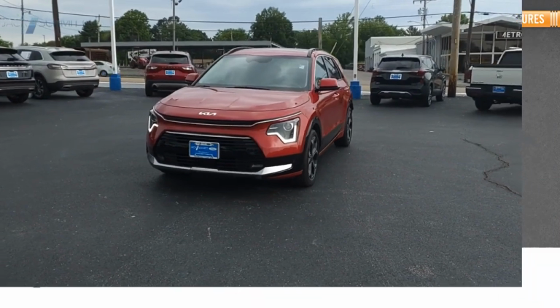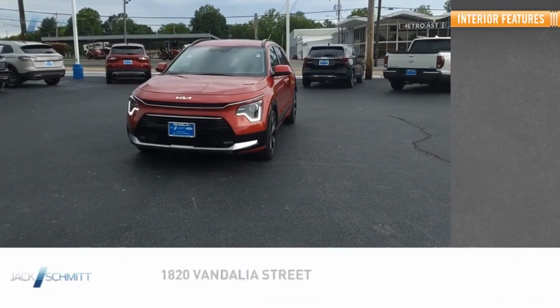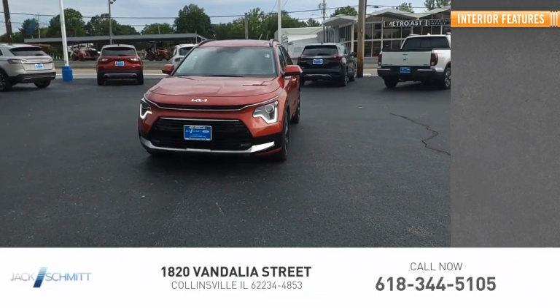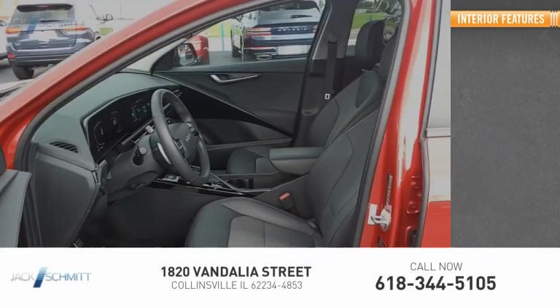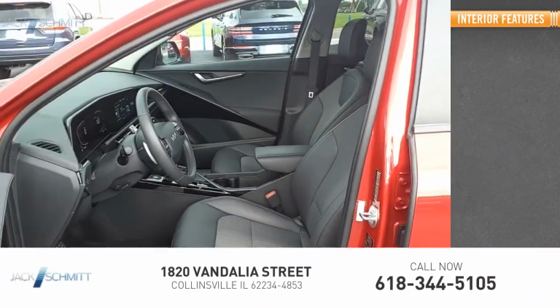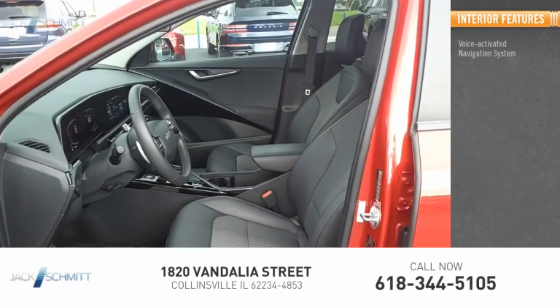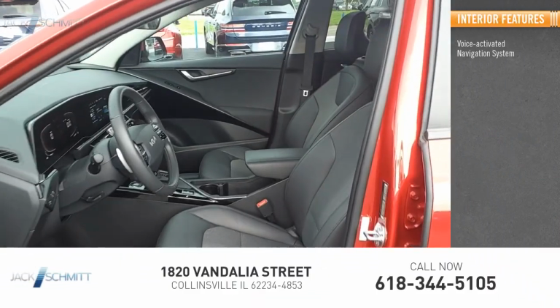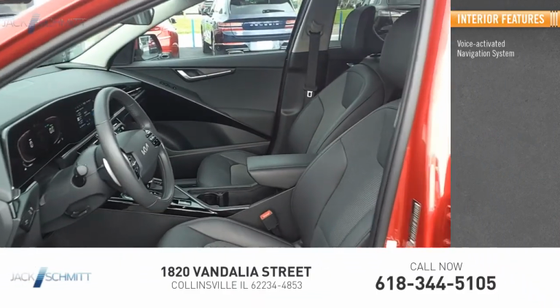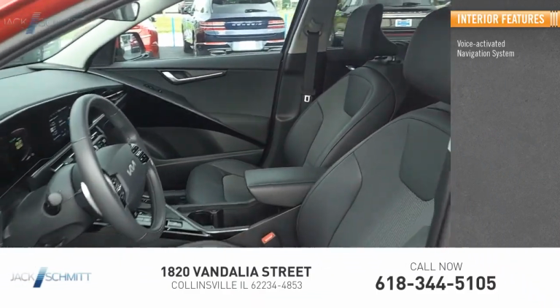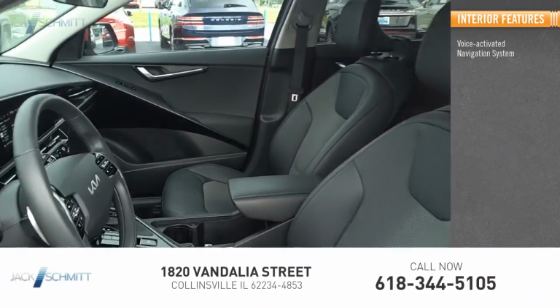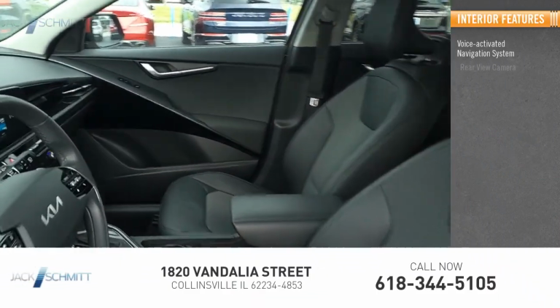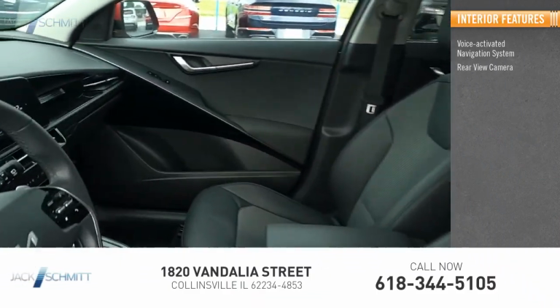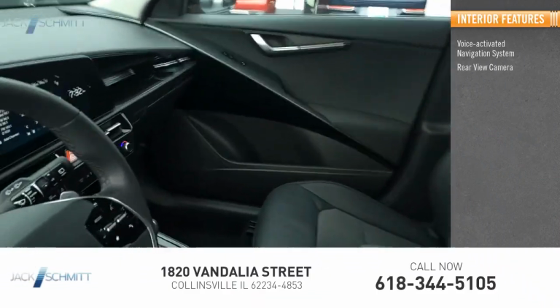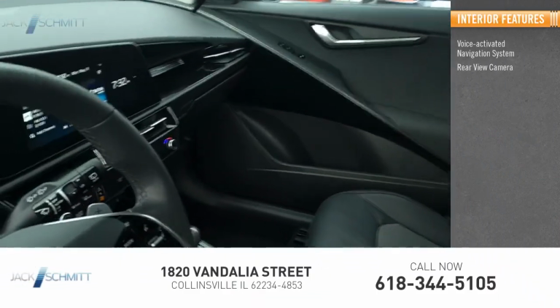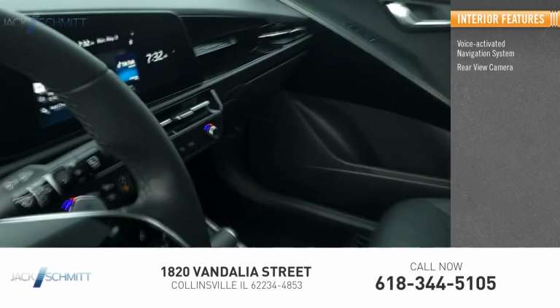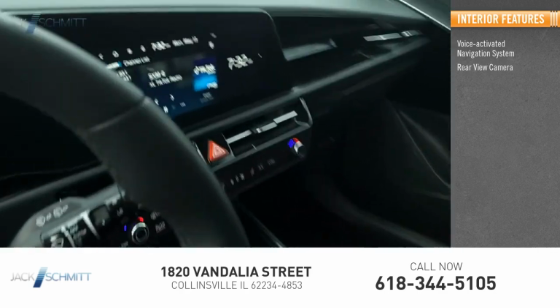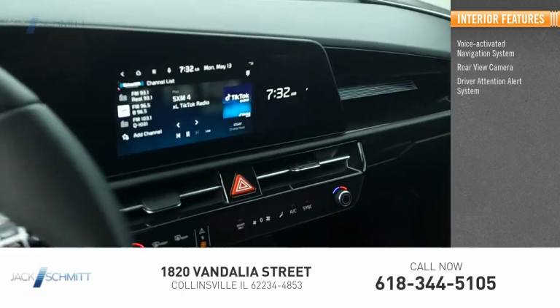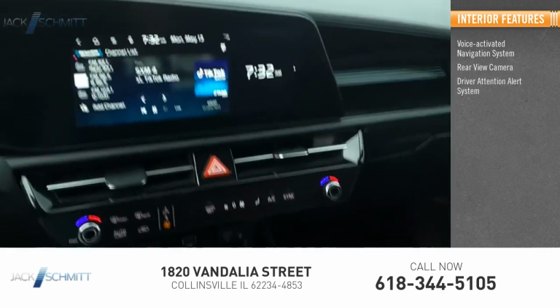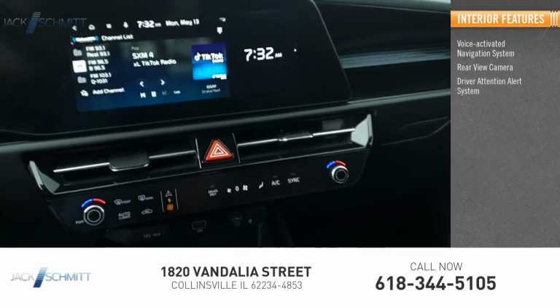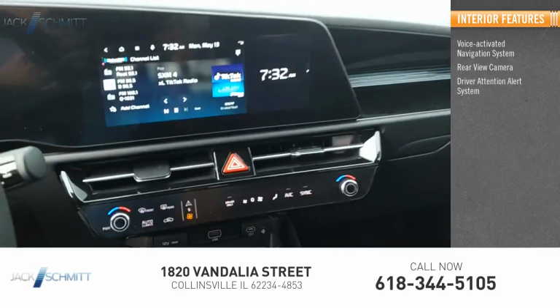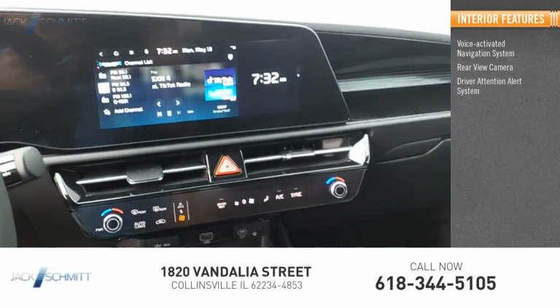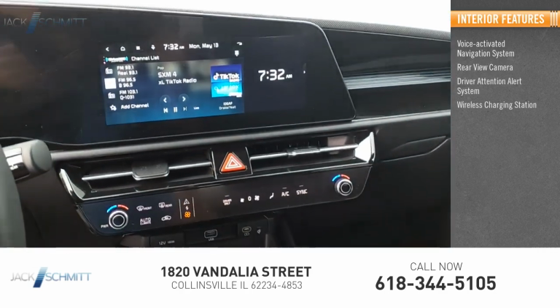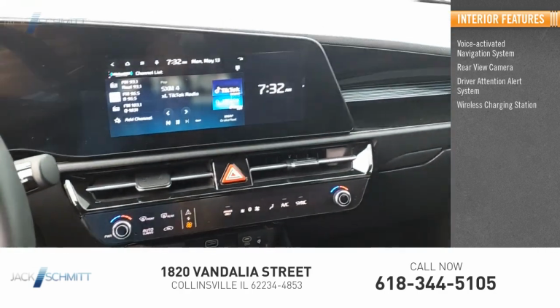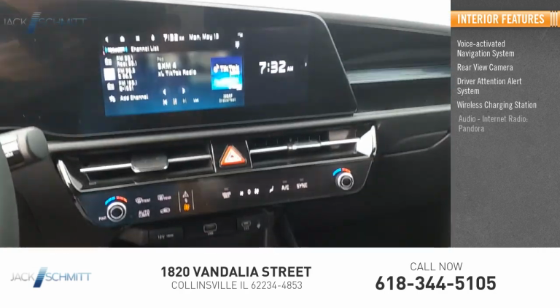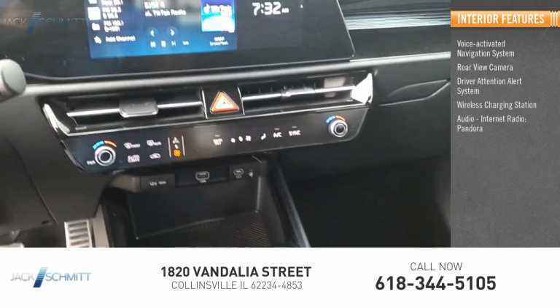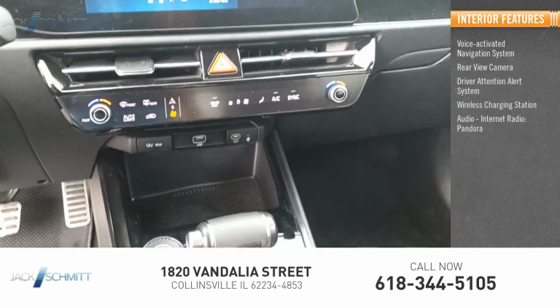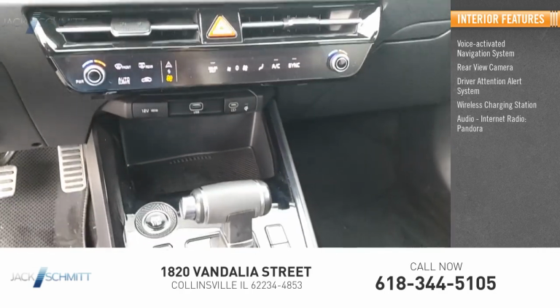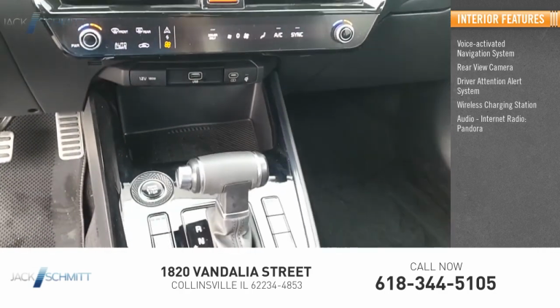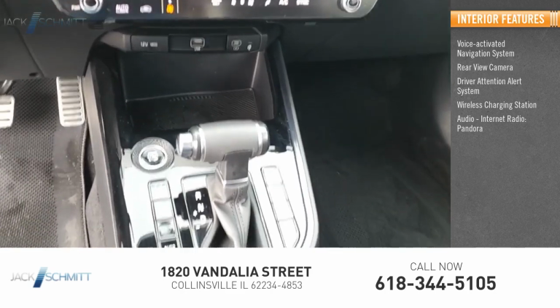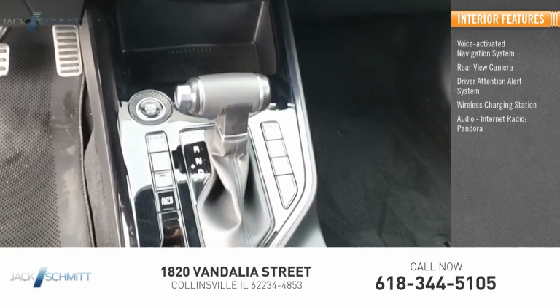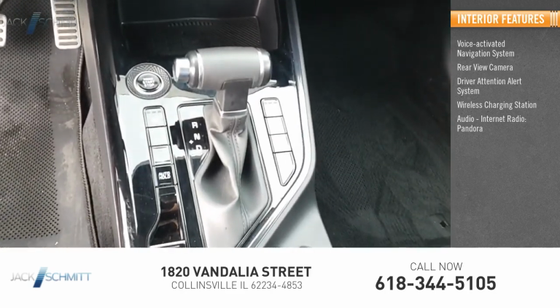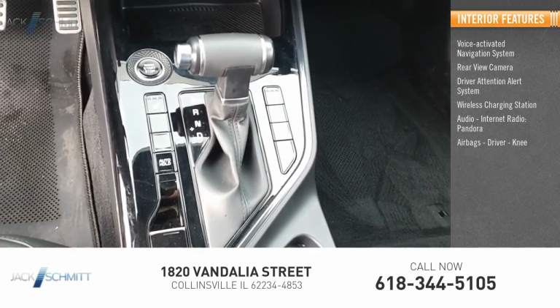Inside you'll find a voice-activated navigation system, rear view camera, driver attention alert system, wireless charging station, audio with internet radio, Pandora, and airbags.